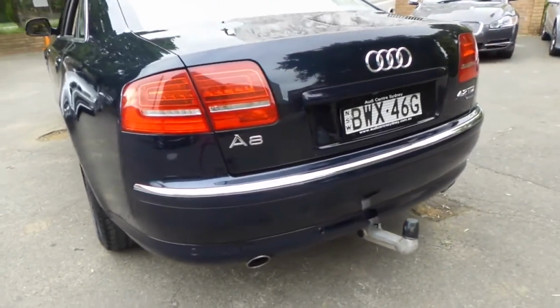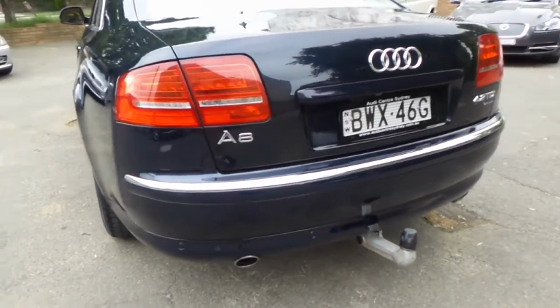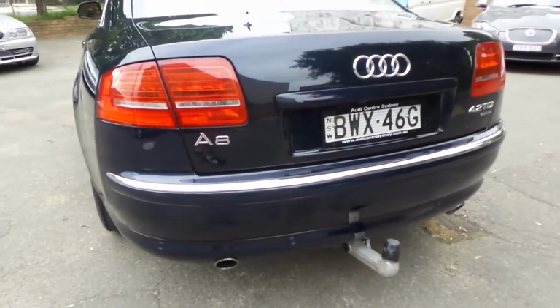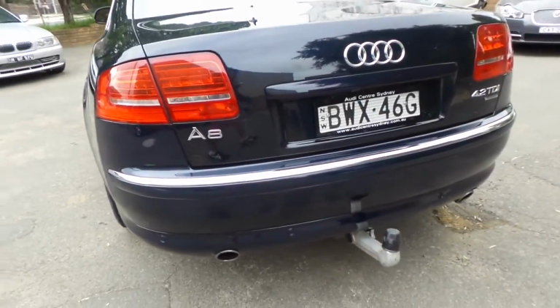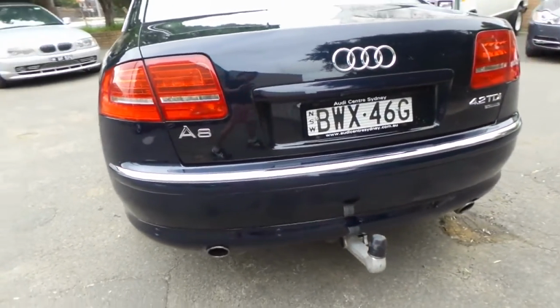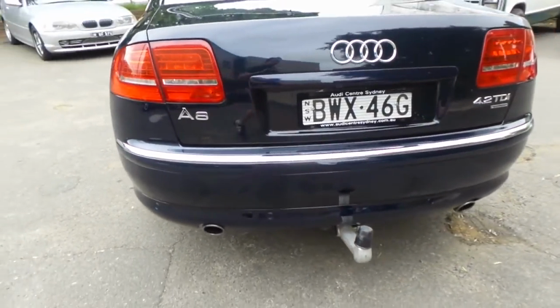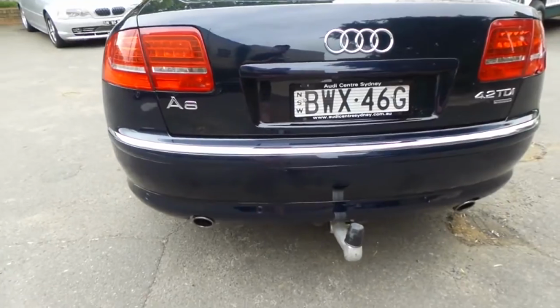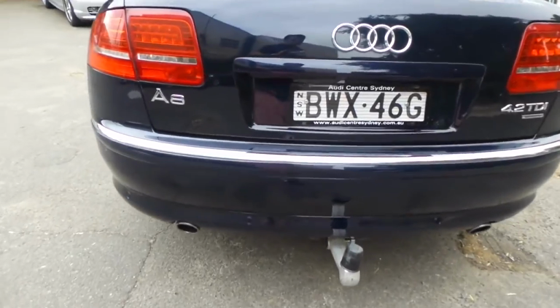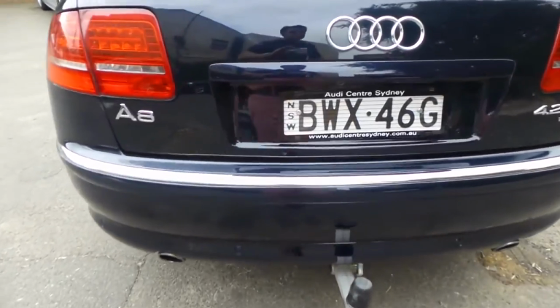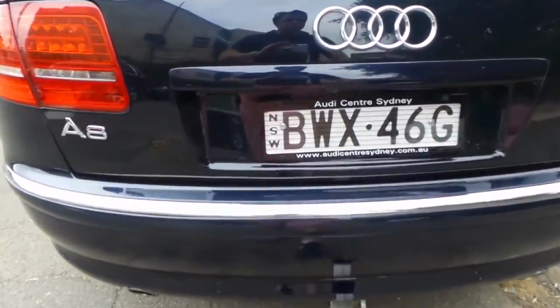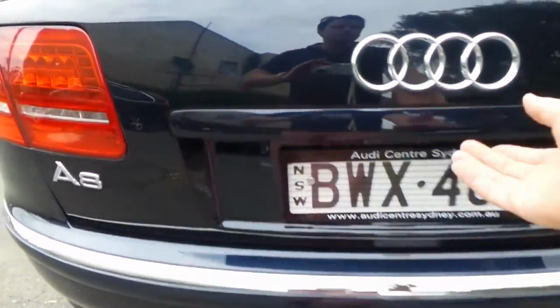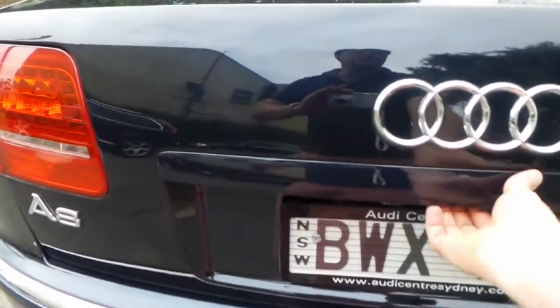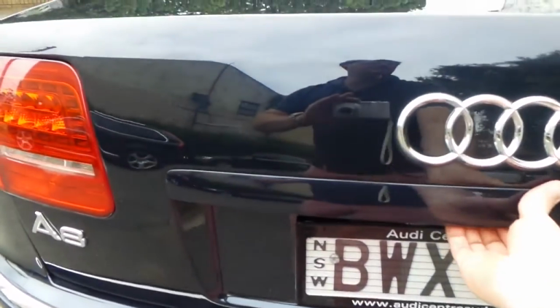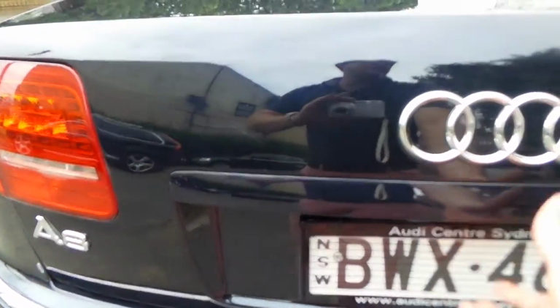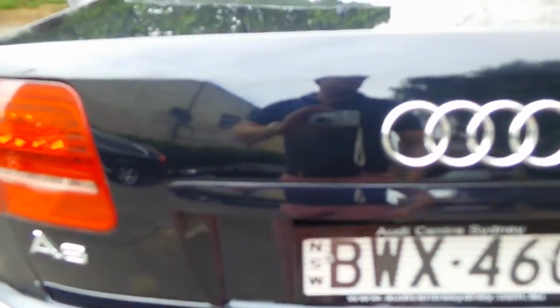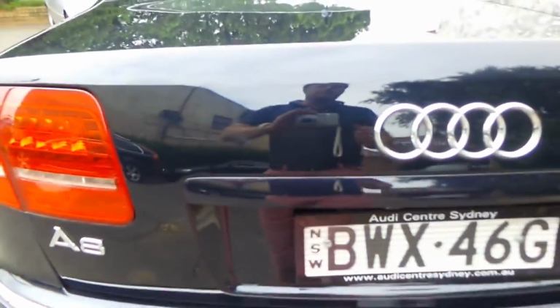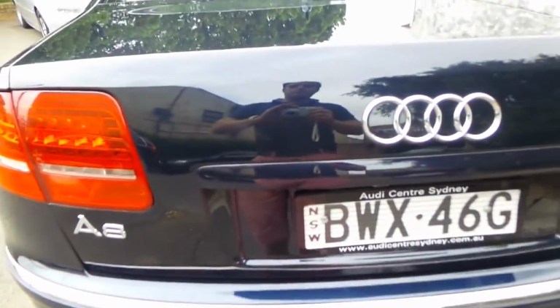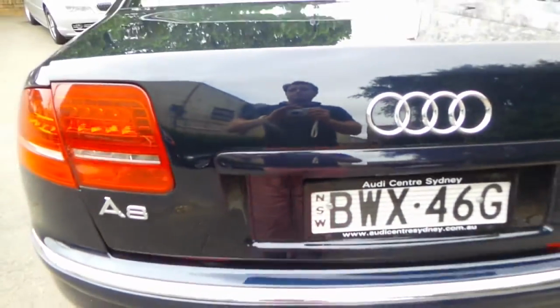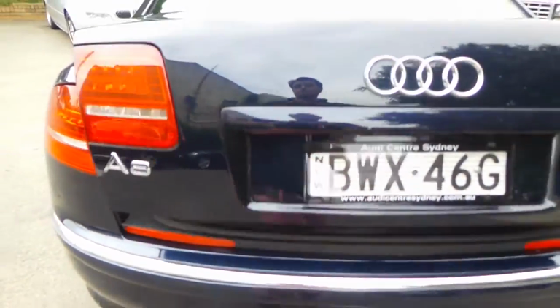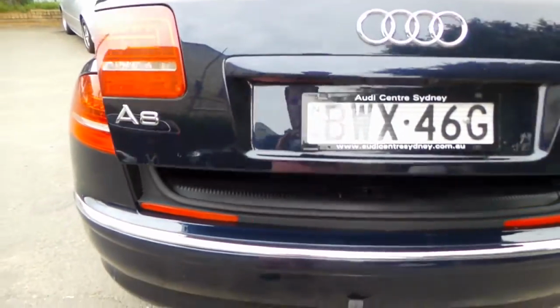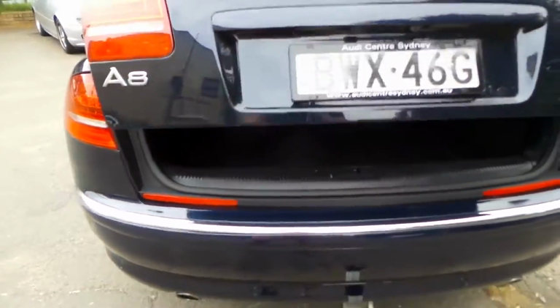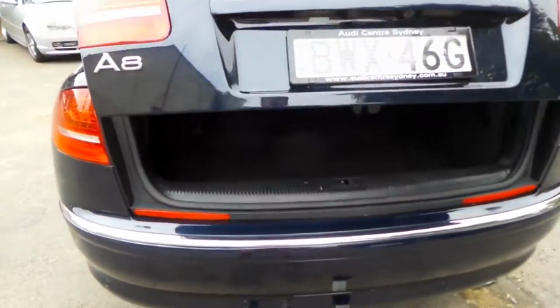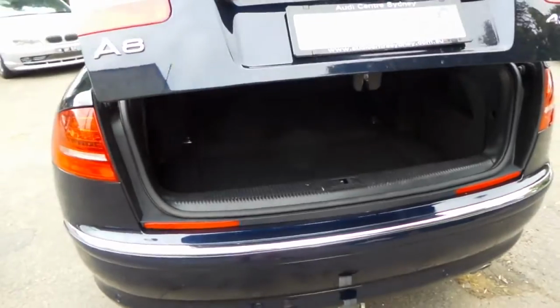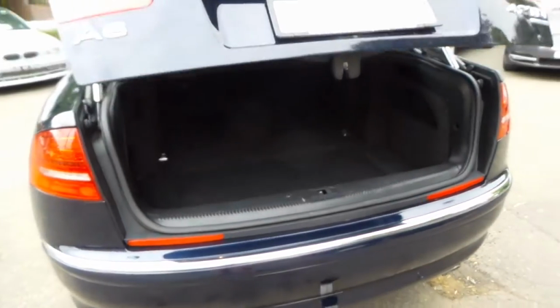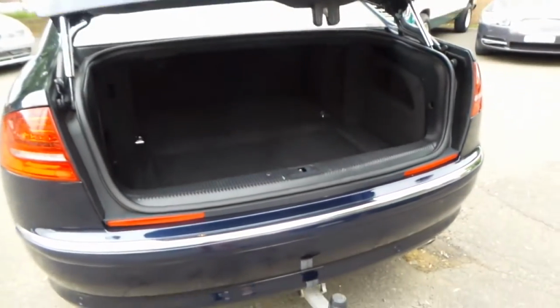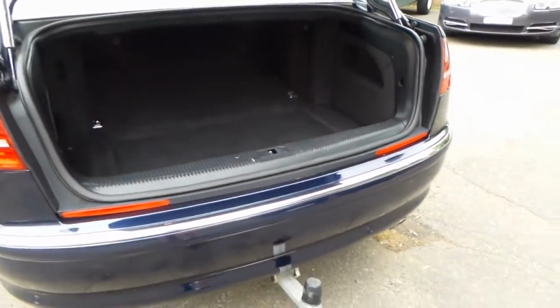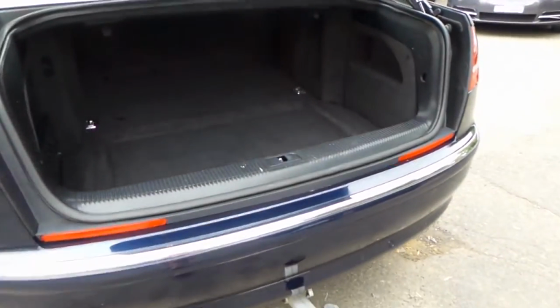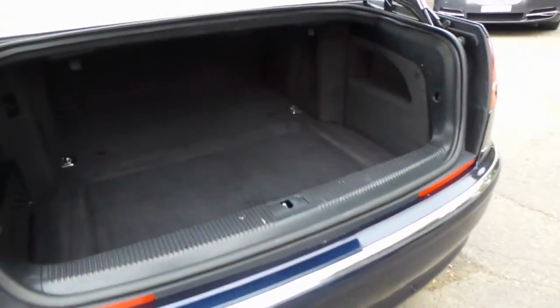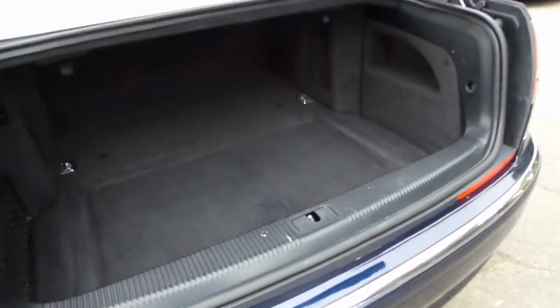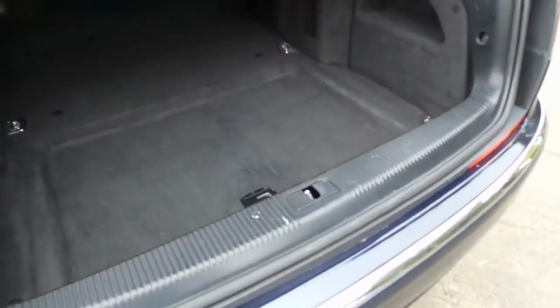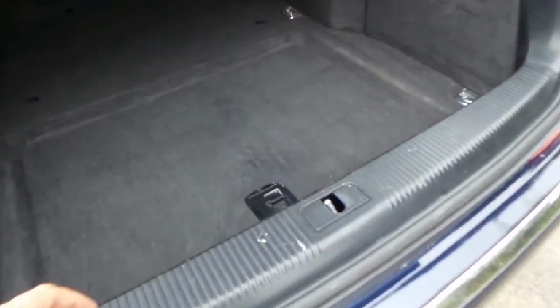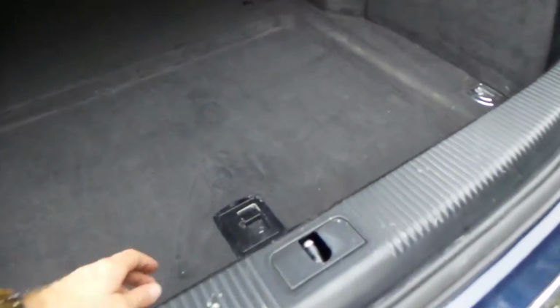It's even got a factory tow bar. Press the button and the boot is electric as well. It's got a full size spare.